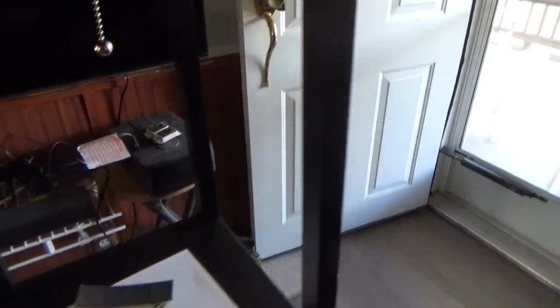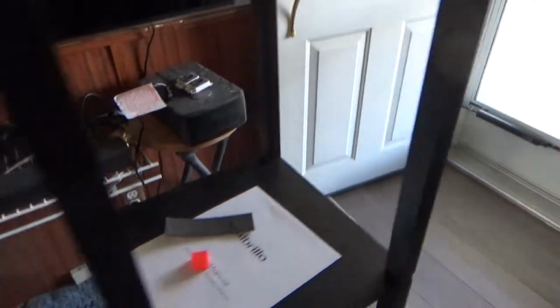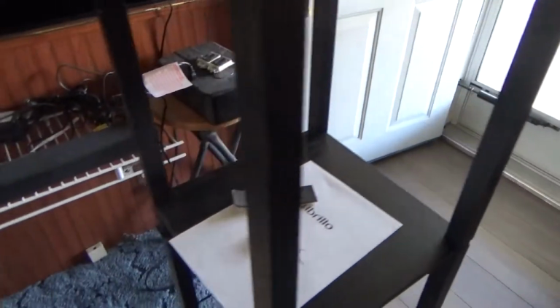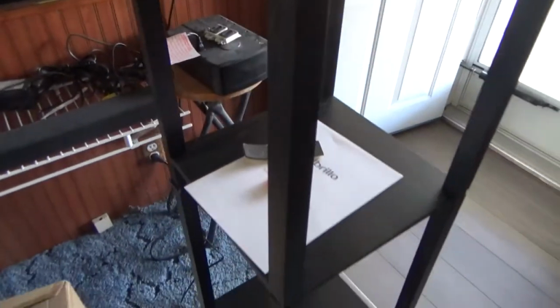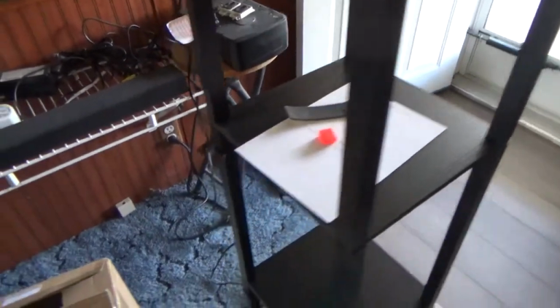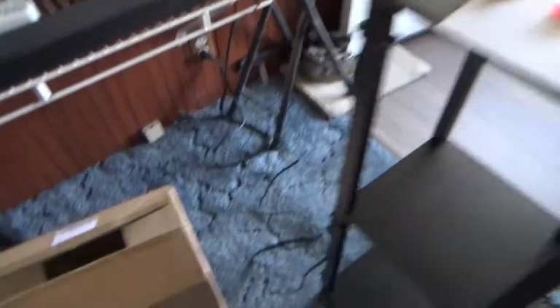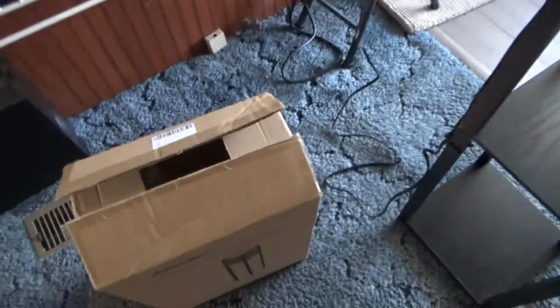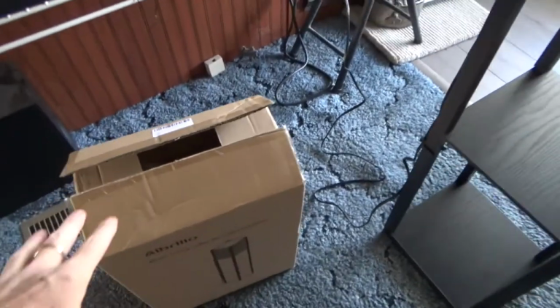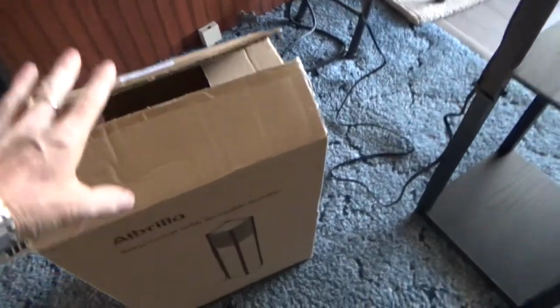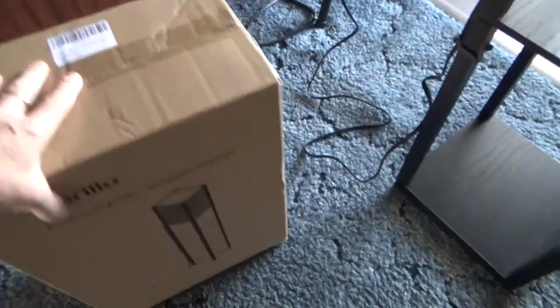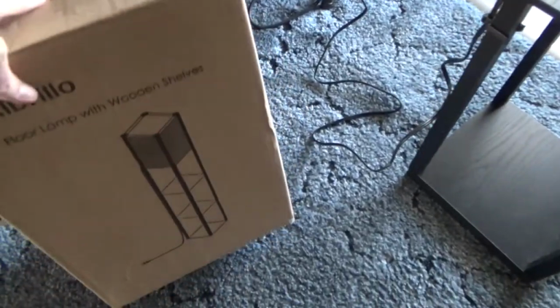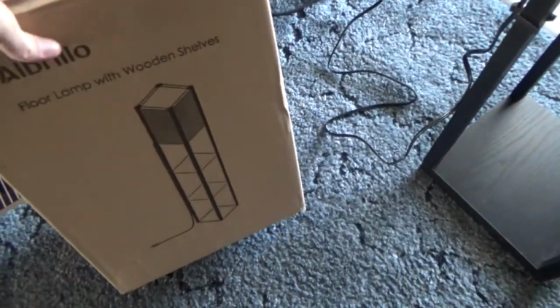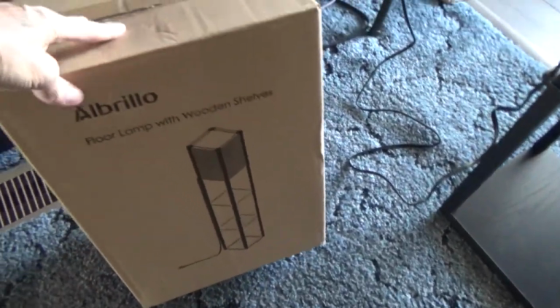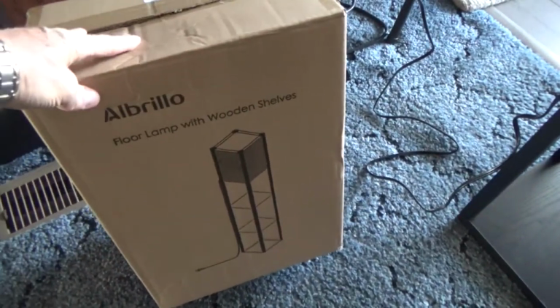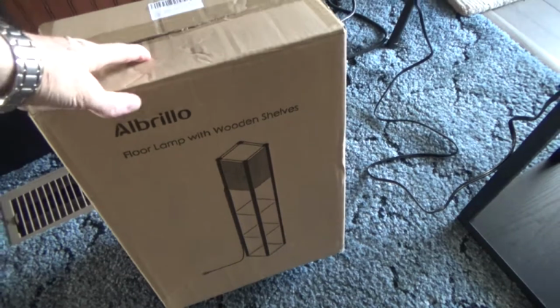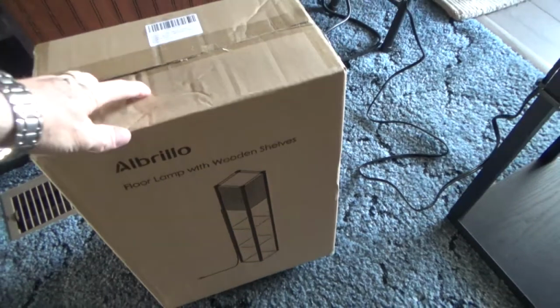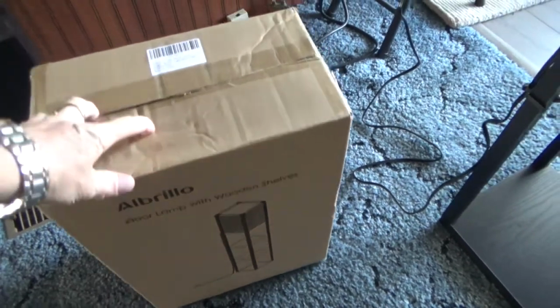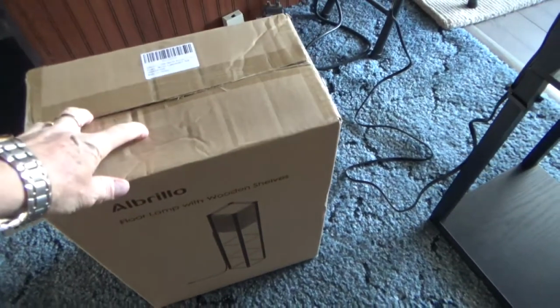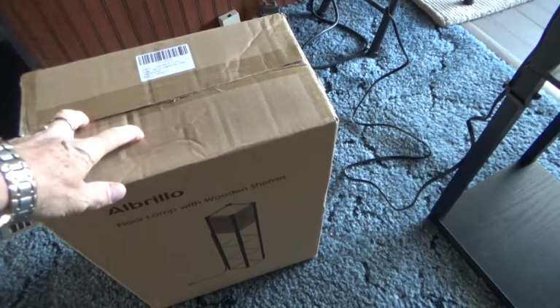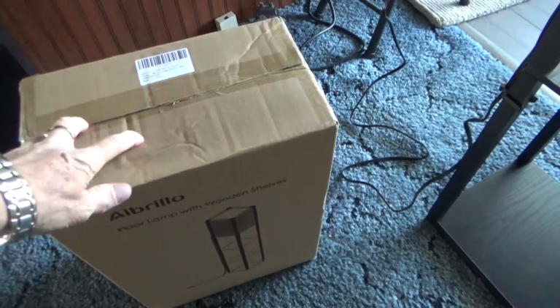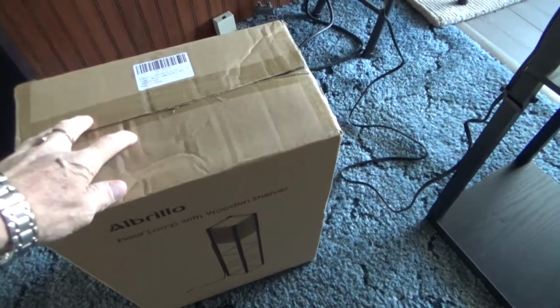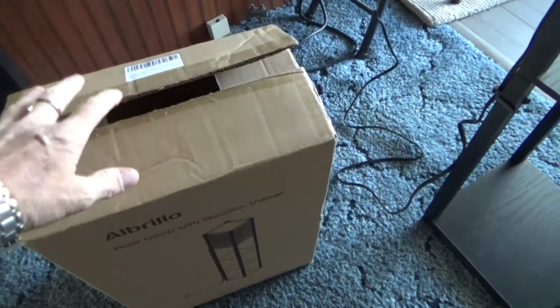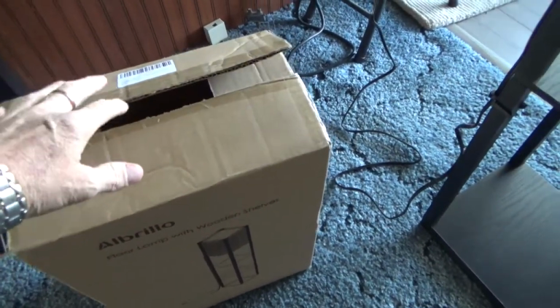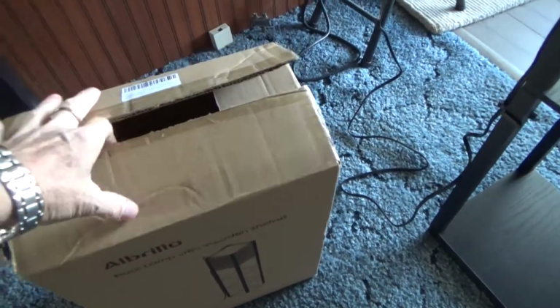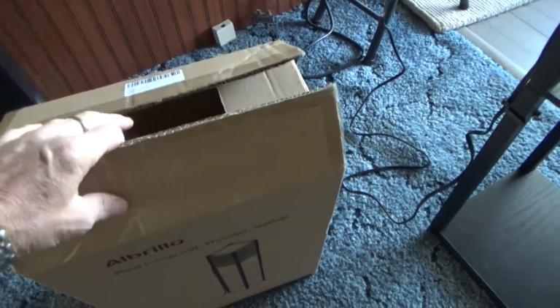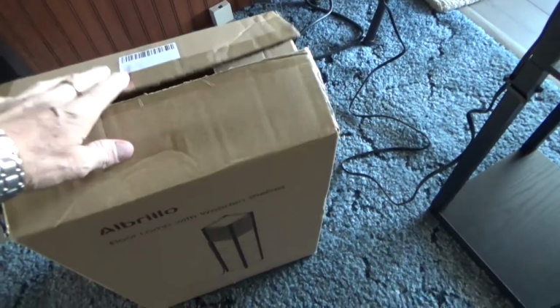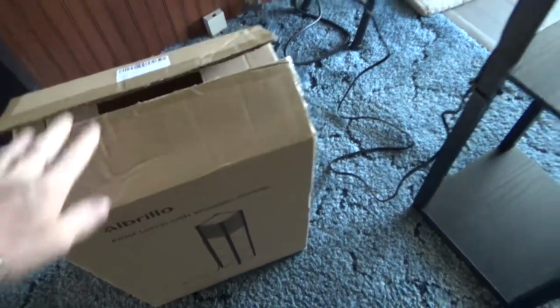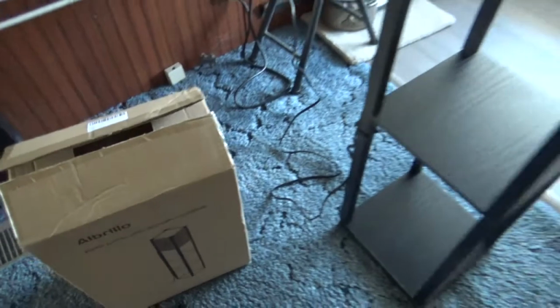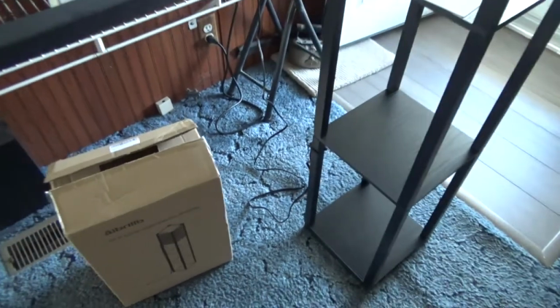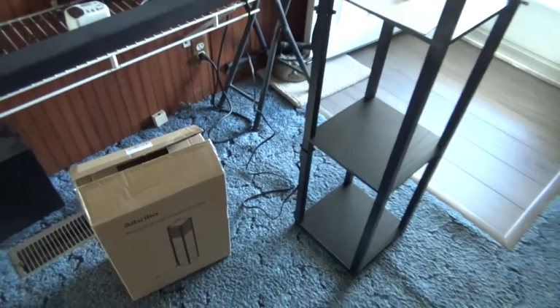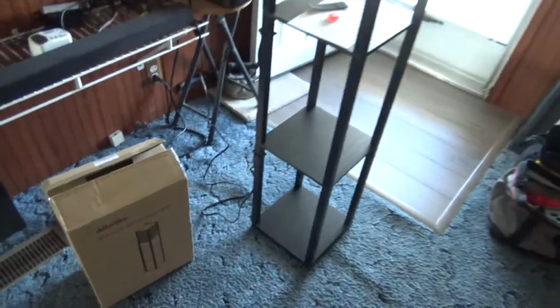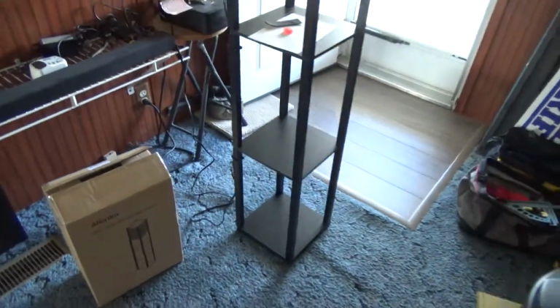It was packaged really well. It actually comes in three boxes, and this is the box that it comes in. Three boxes total — the Amazon box, and then another box, this box here. So it's packaged really well.